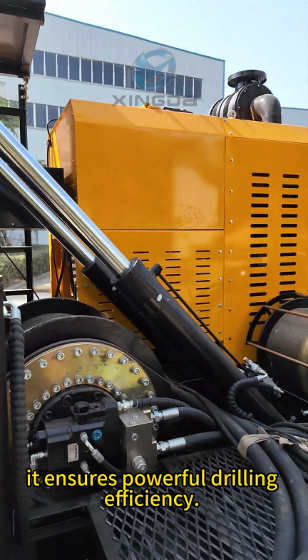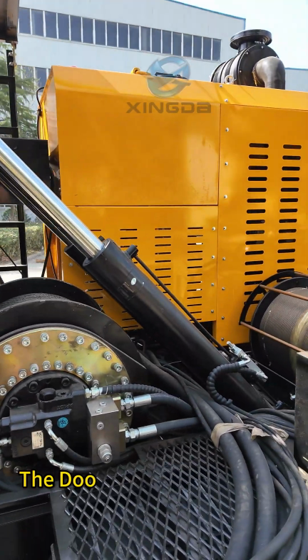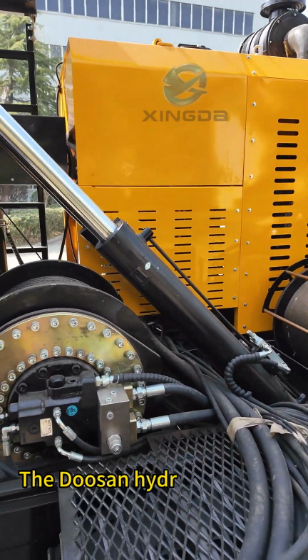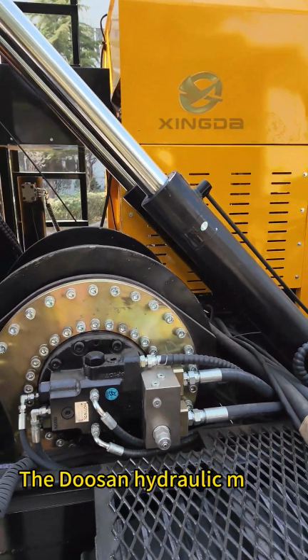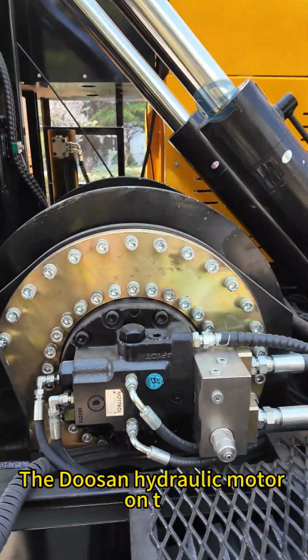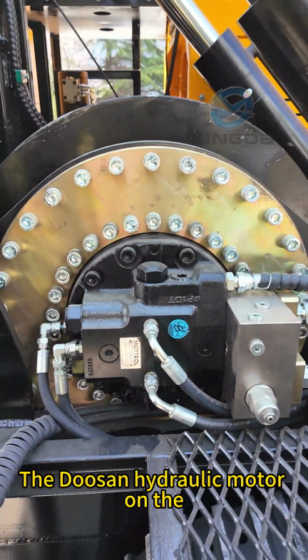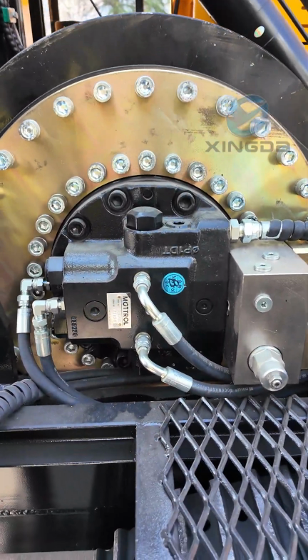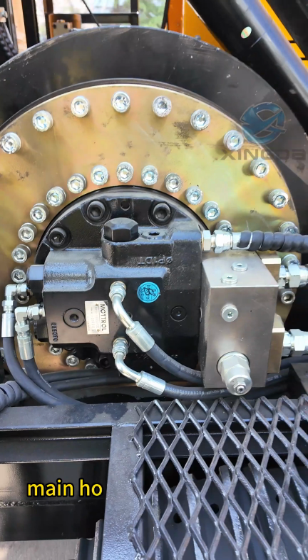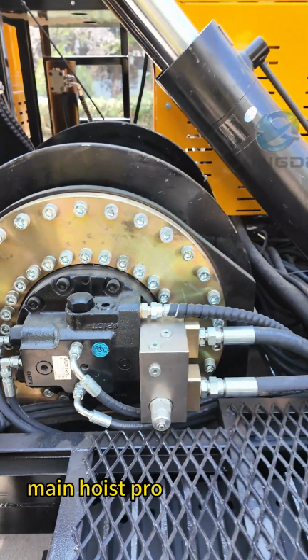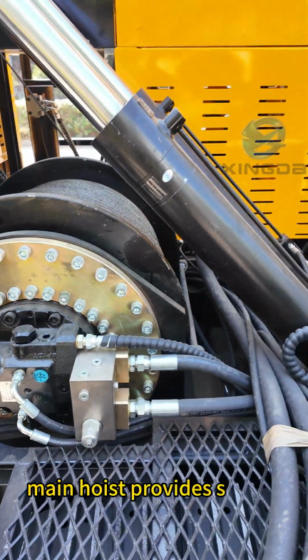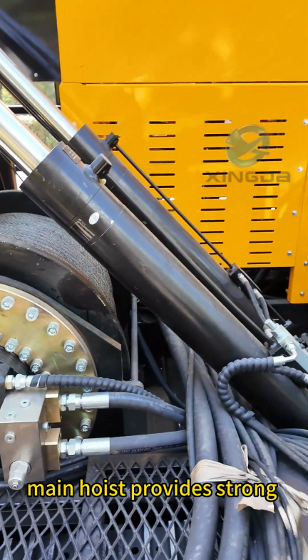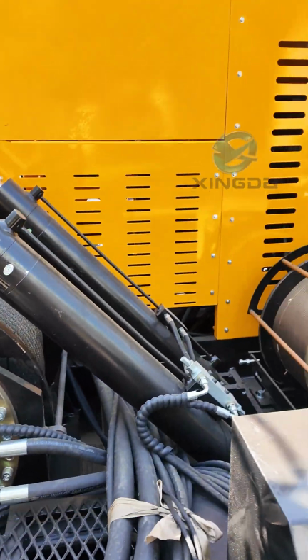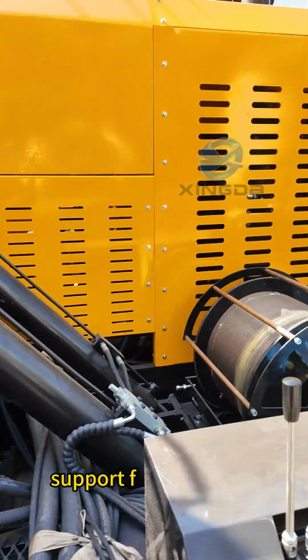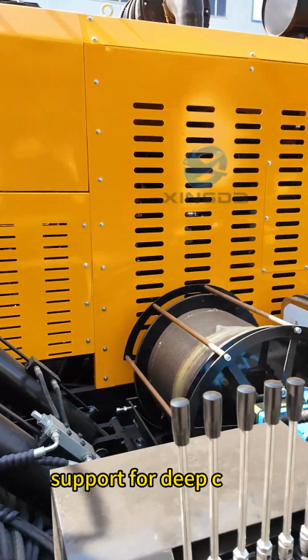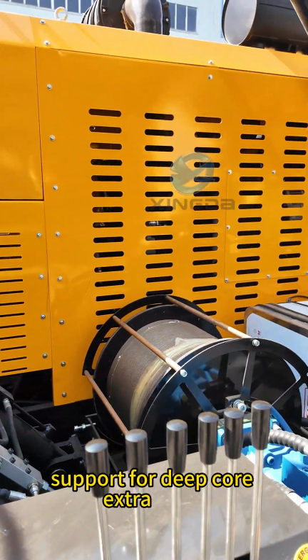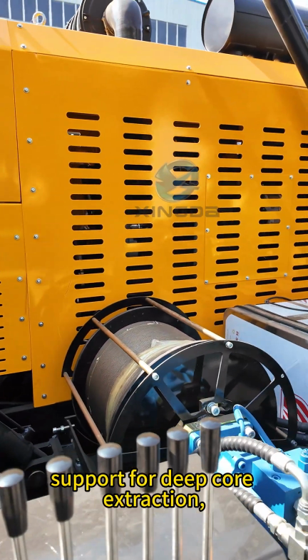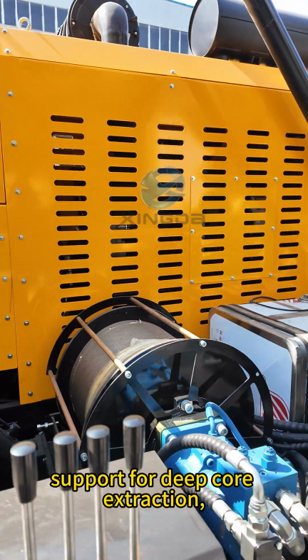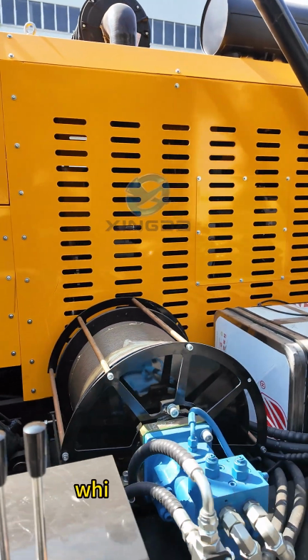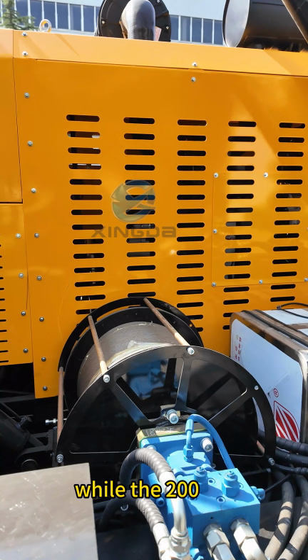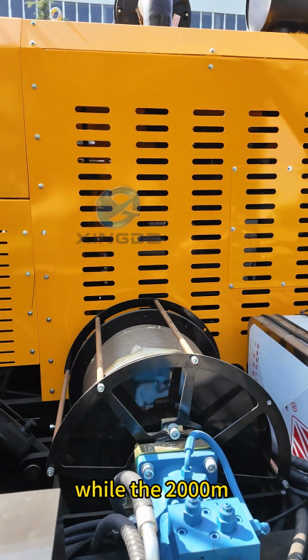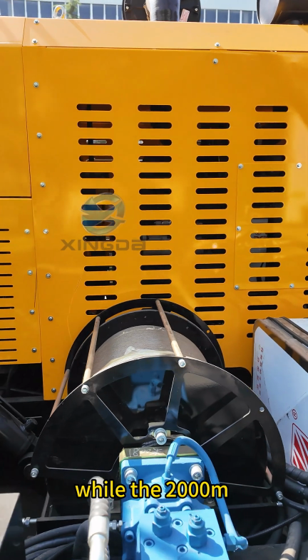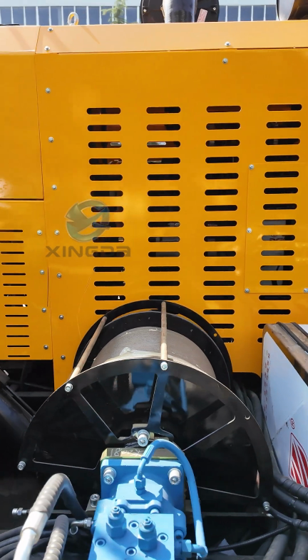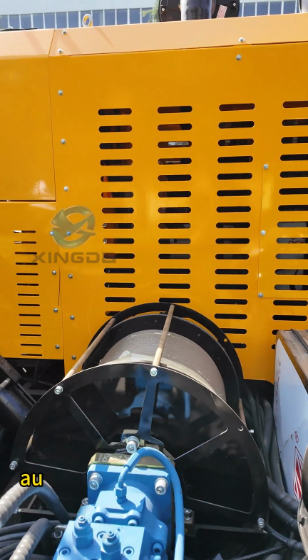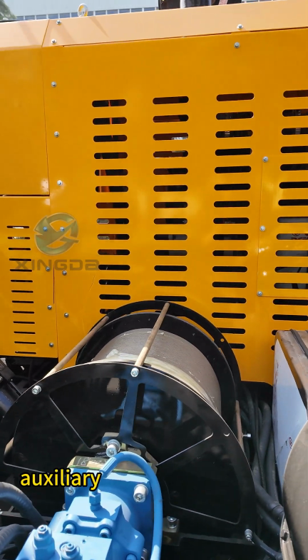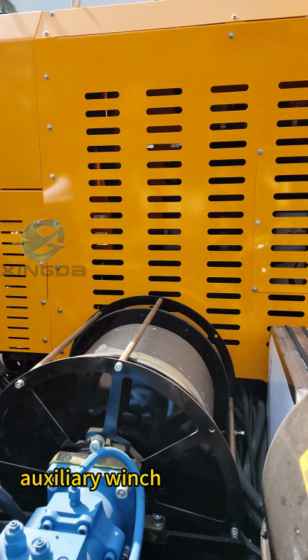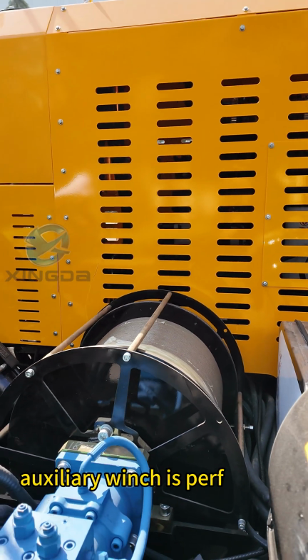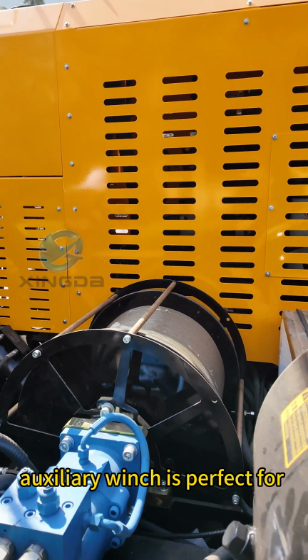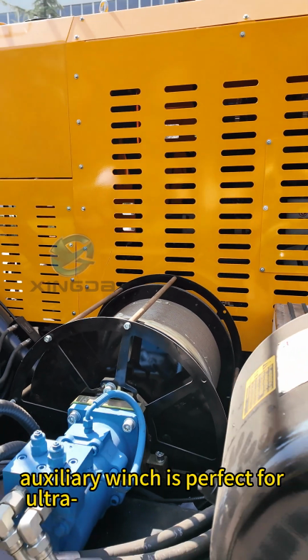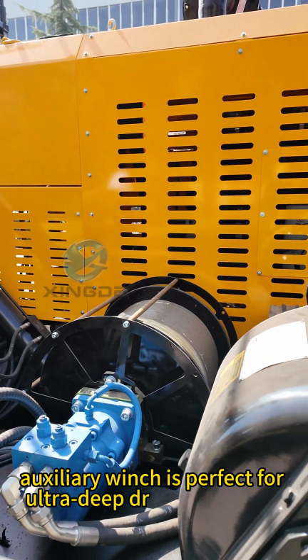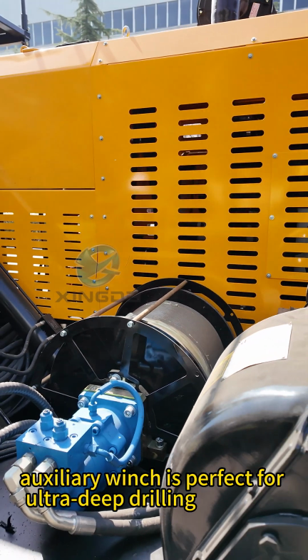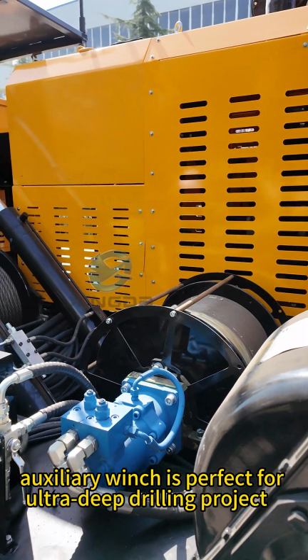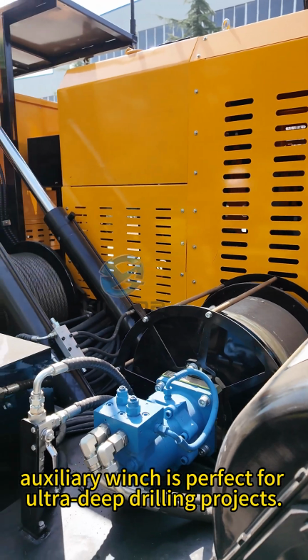The Dosan hydraulic motor on the main rig provides strong support for deep core extraction, while the 2000m Y9 rig is perfect for ultra-deep drilling projects.